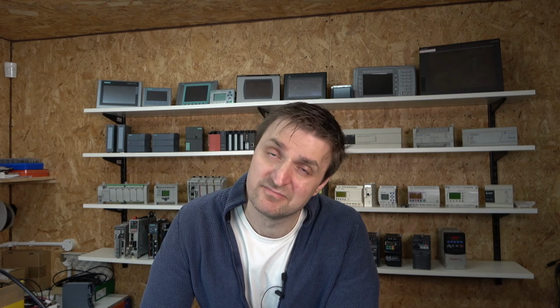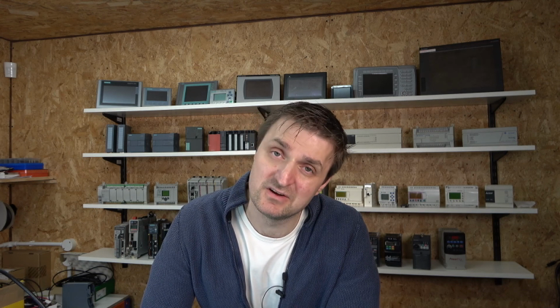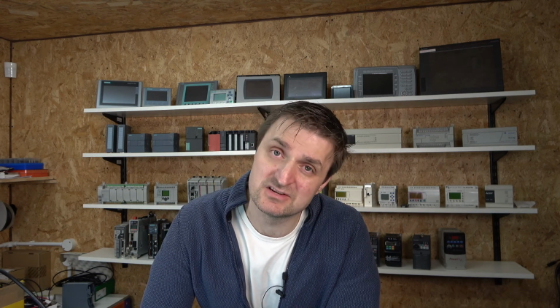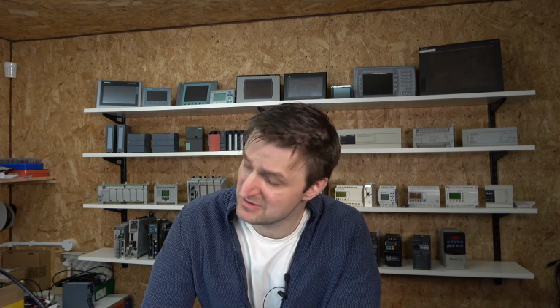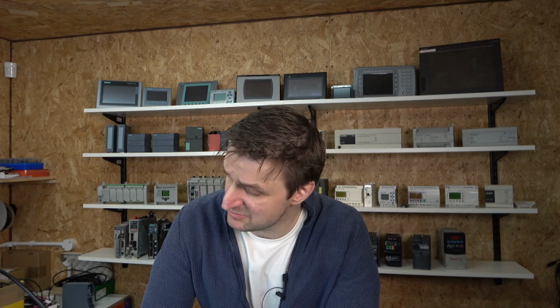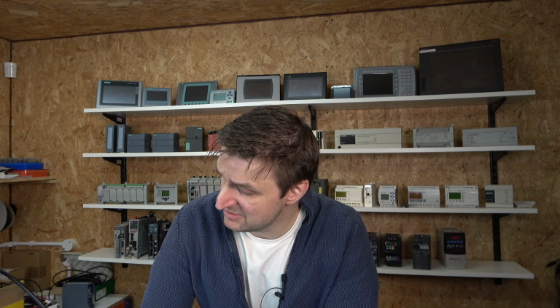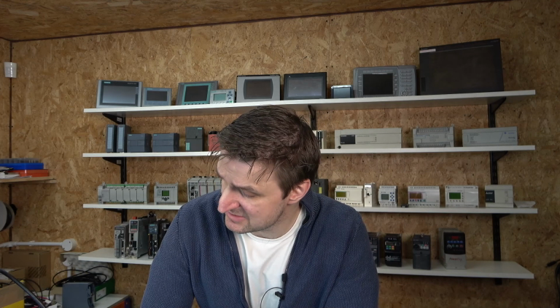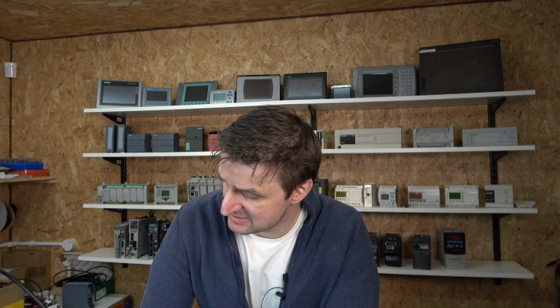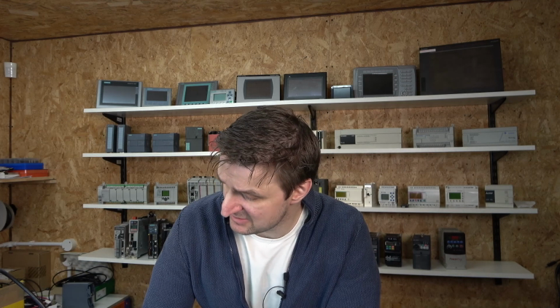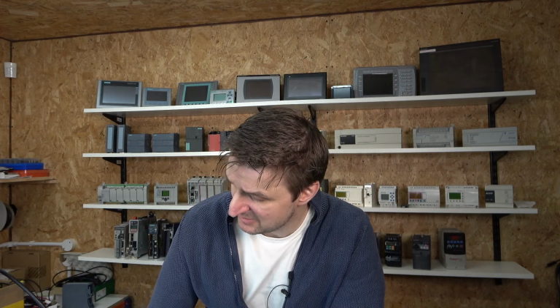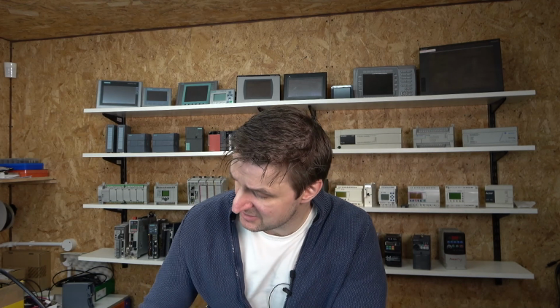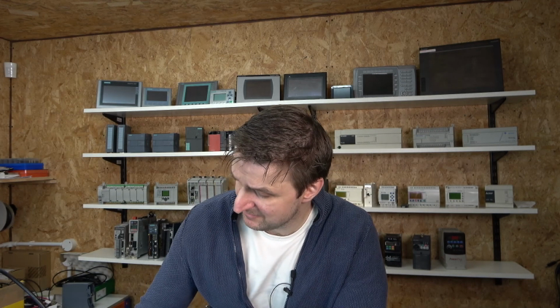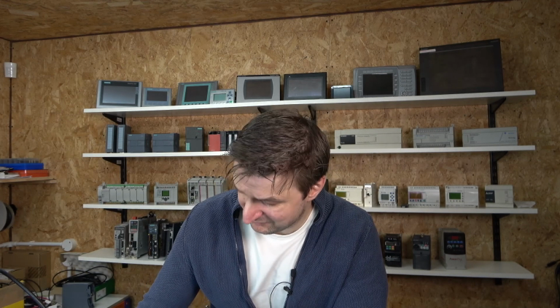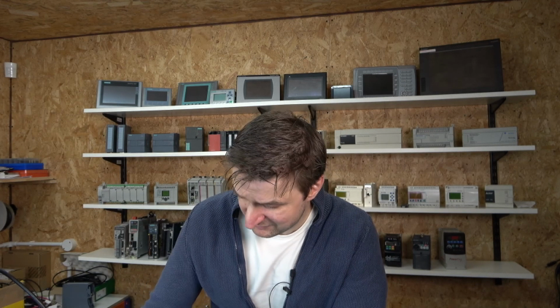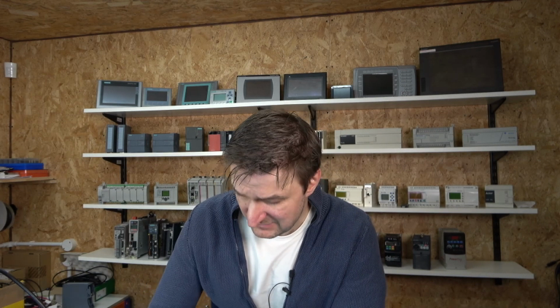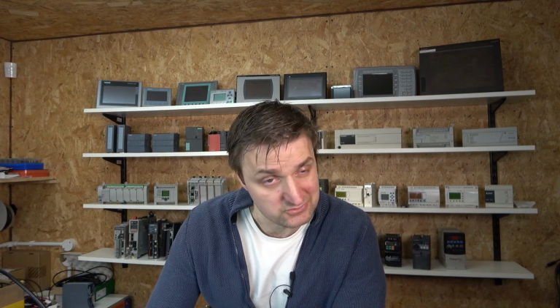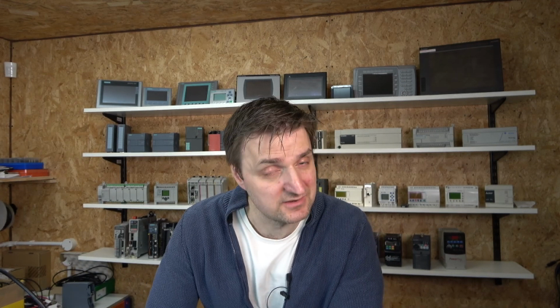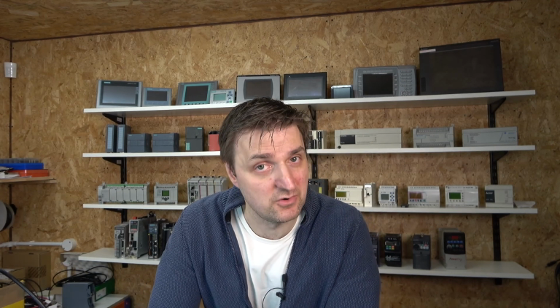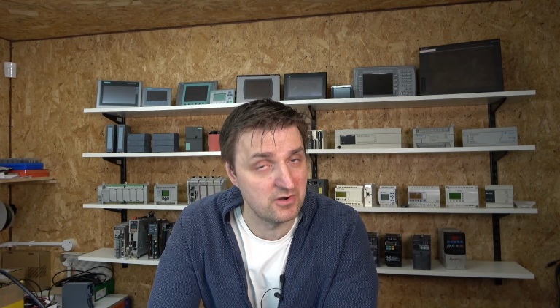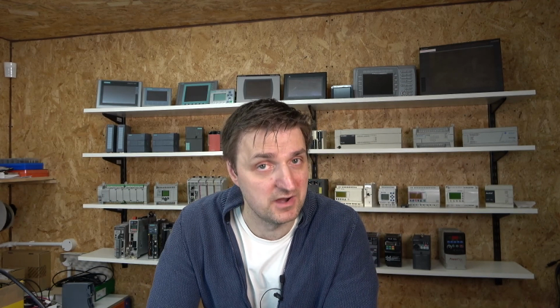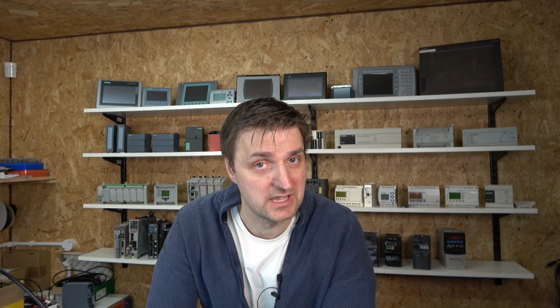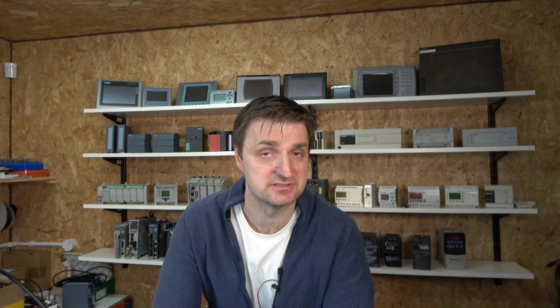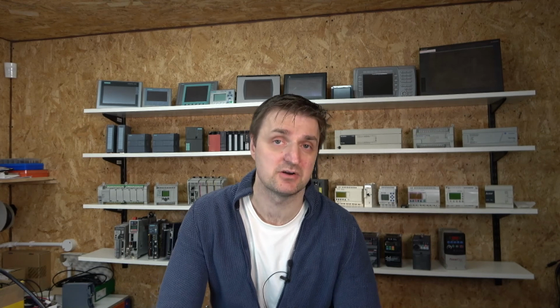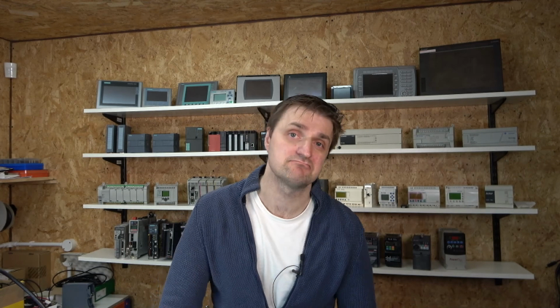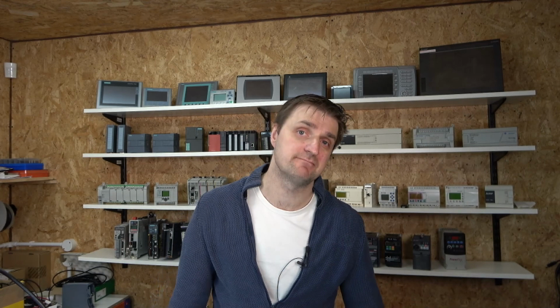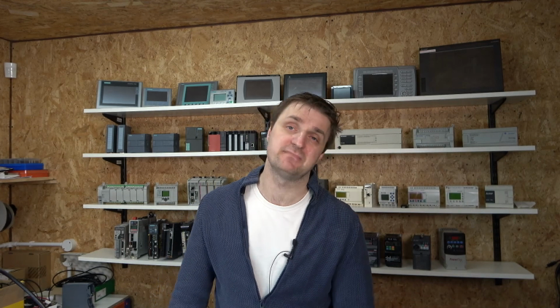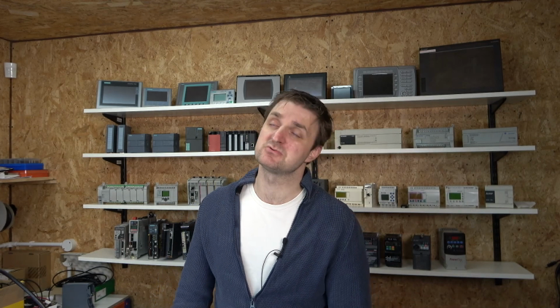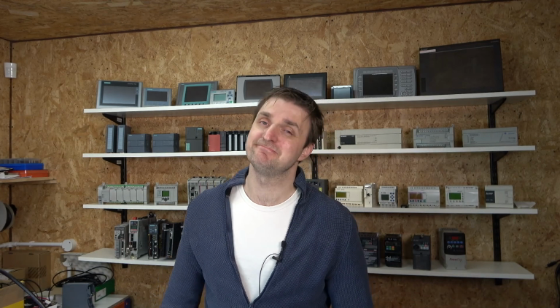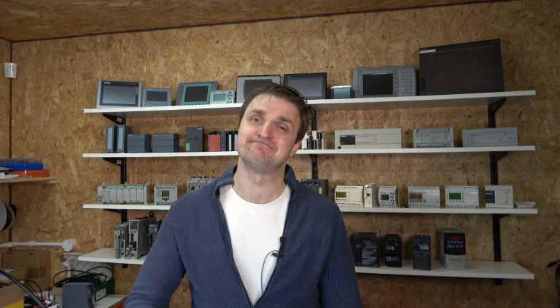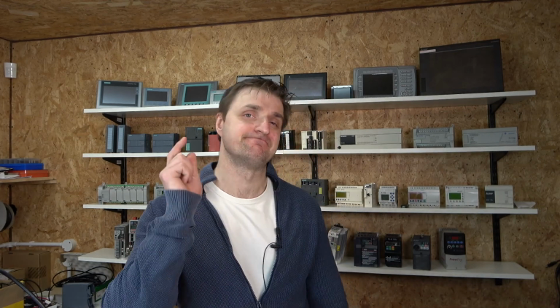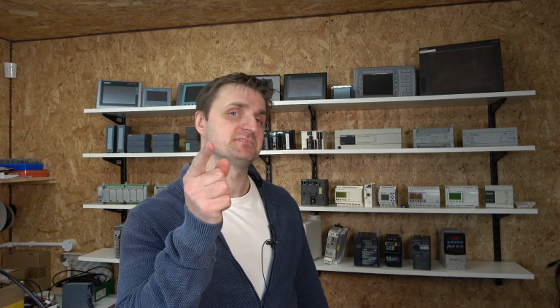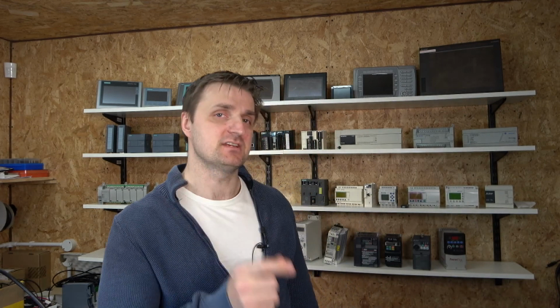So there we go, ladies and gentlemen — that's what I use. That's the laptop I'm using for my PLC programming. Thank you very much for watching. See you in the next video.